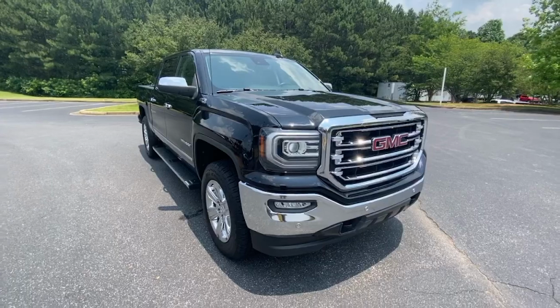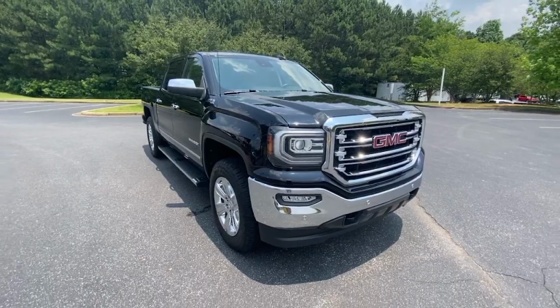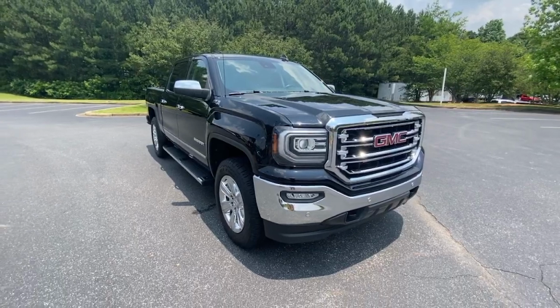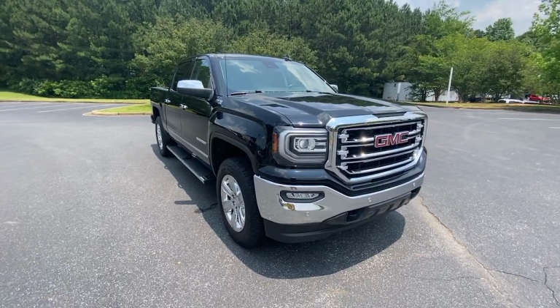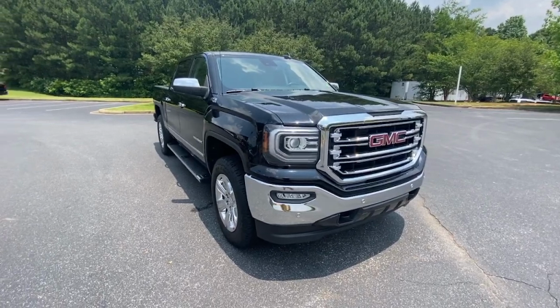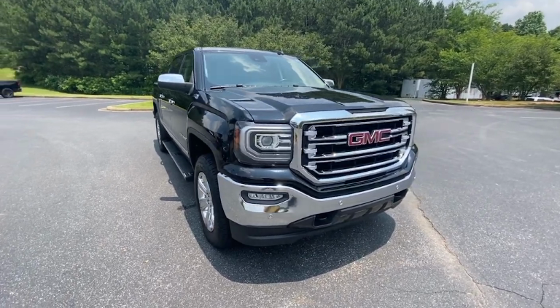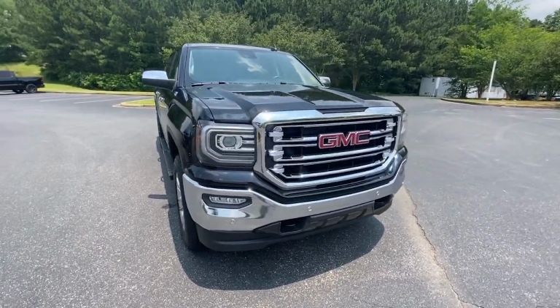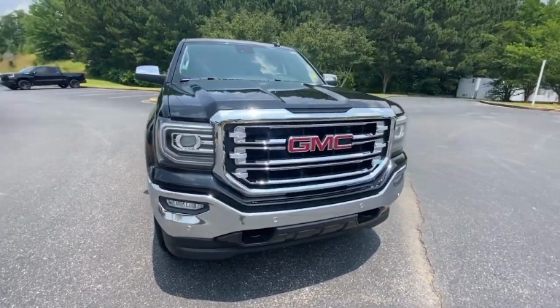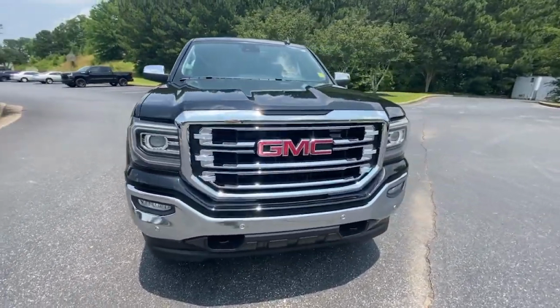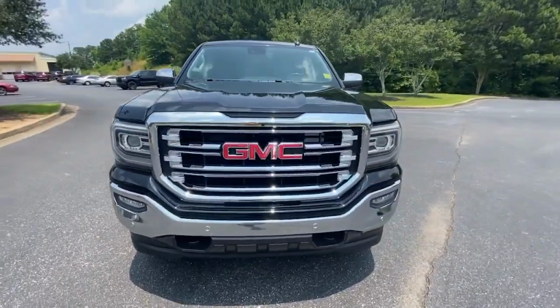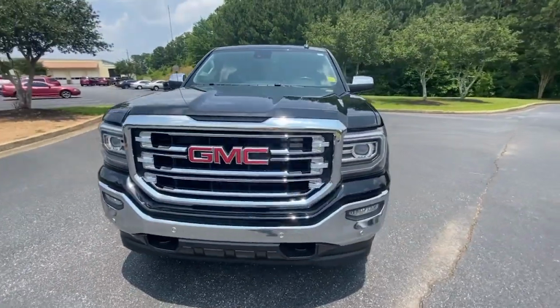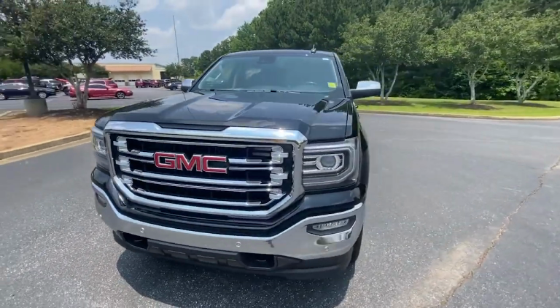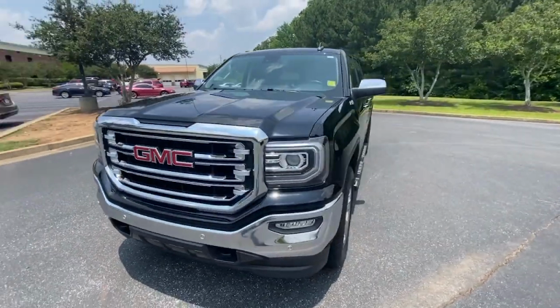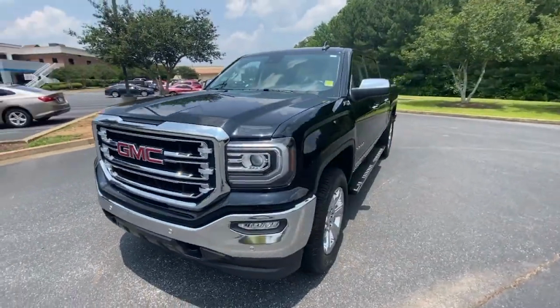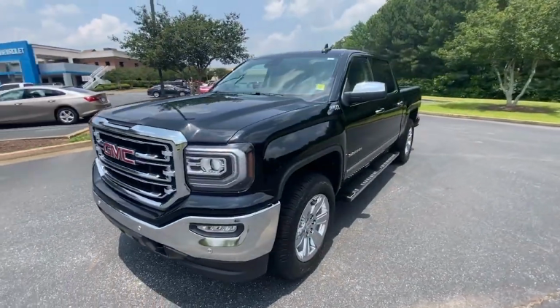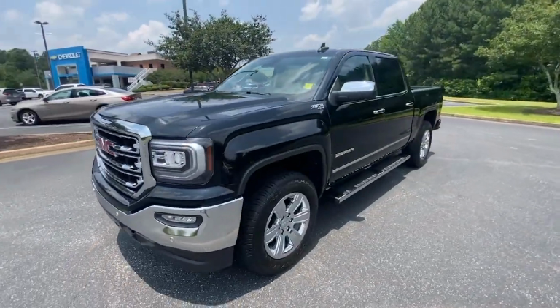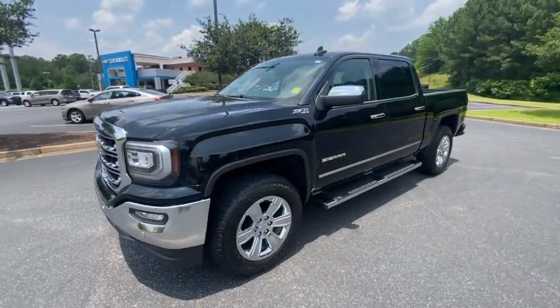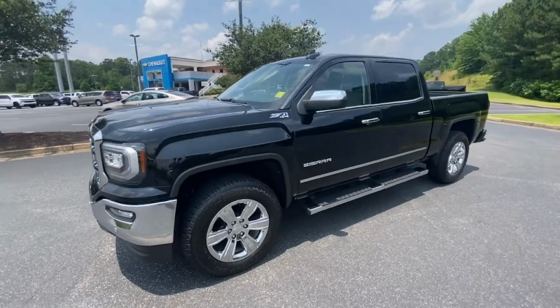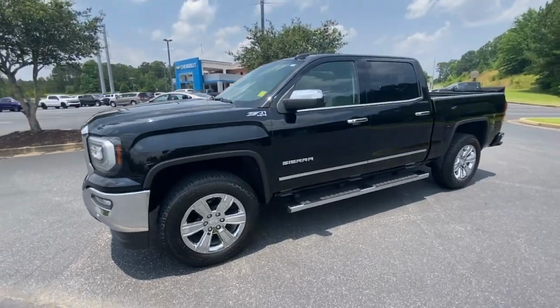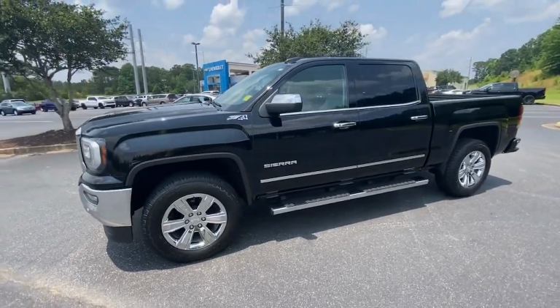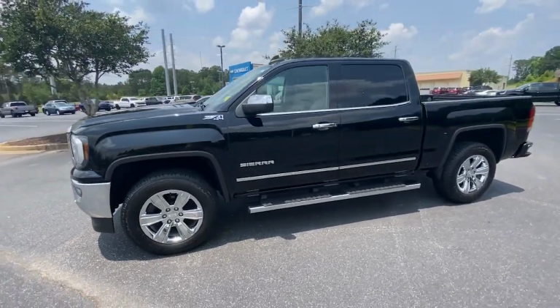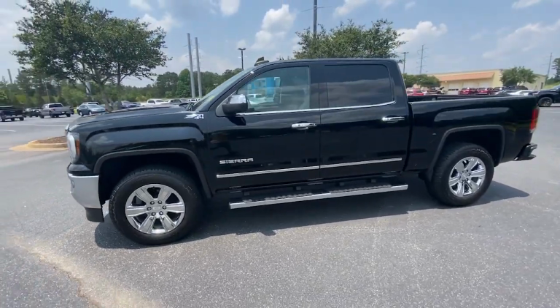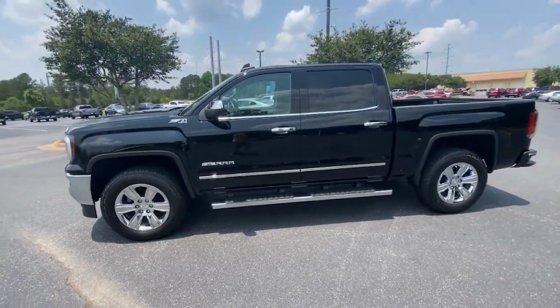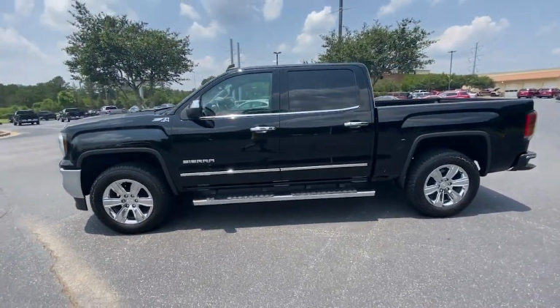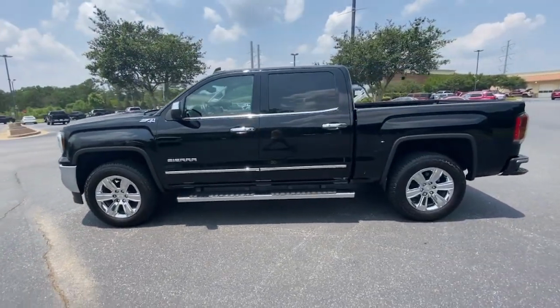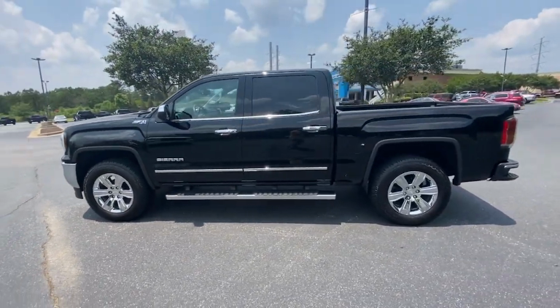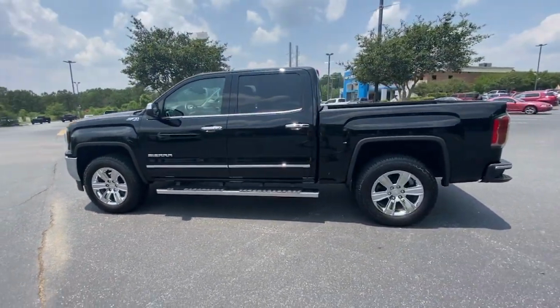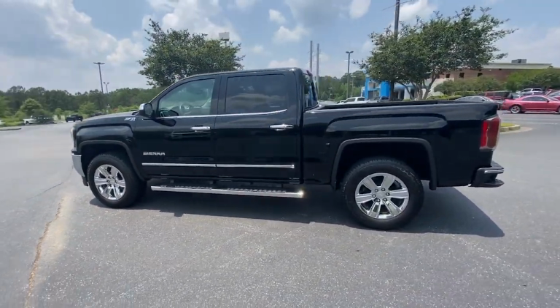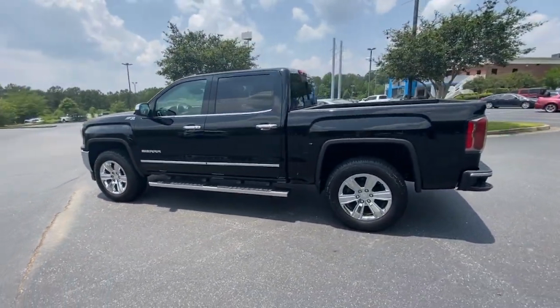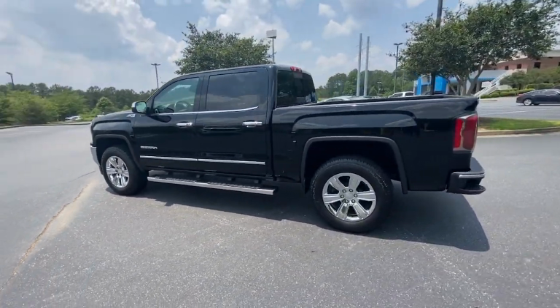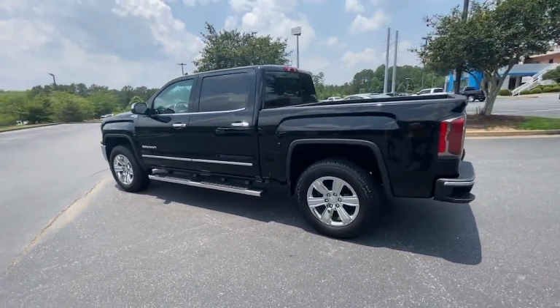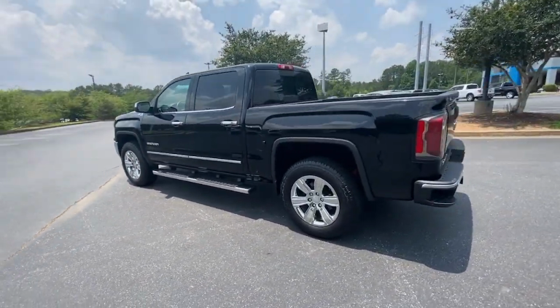Can you see yourself in the 2018 GMC Sierra? With less than 60,000 miles on the odometer, this vehicle provides excellent value.